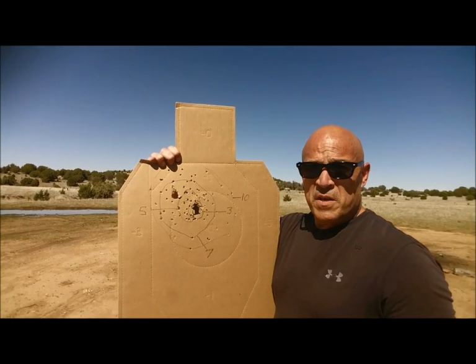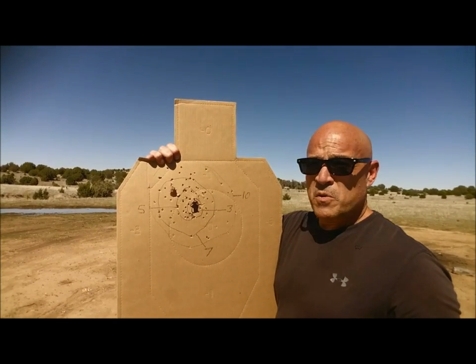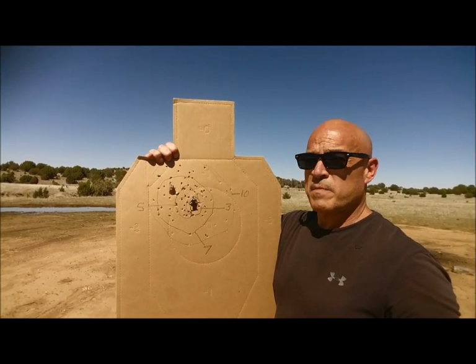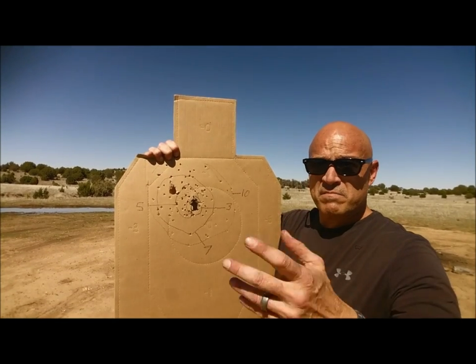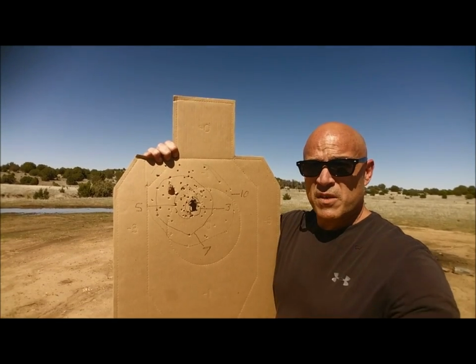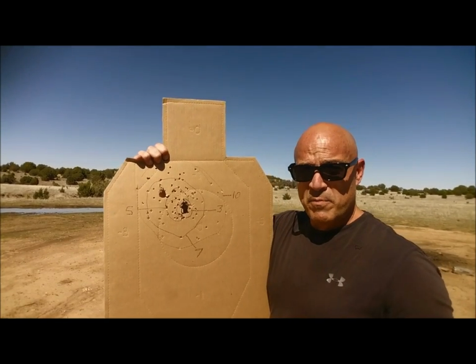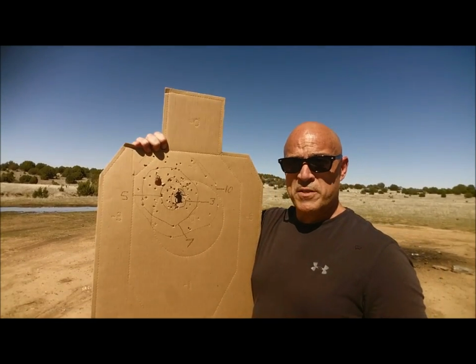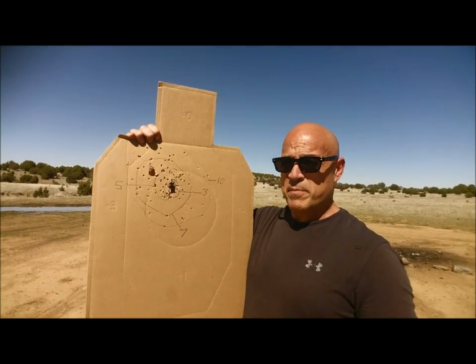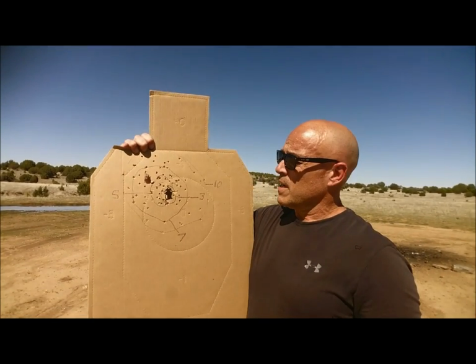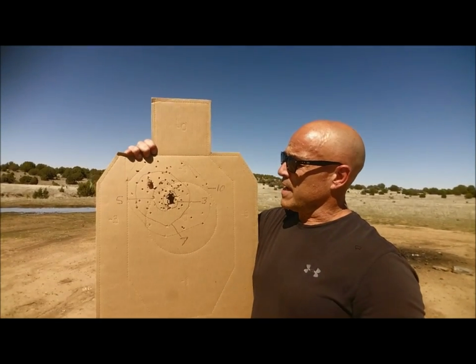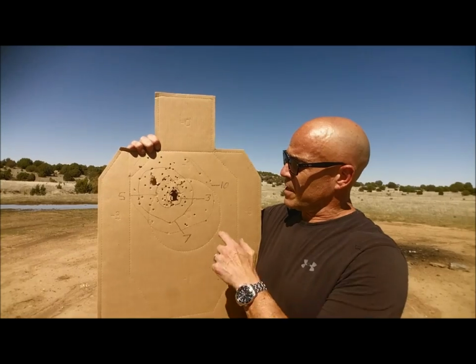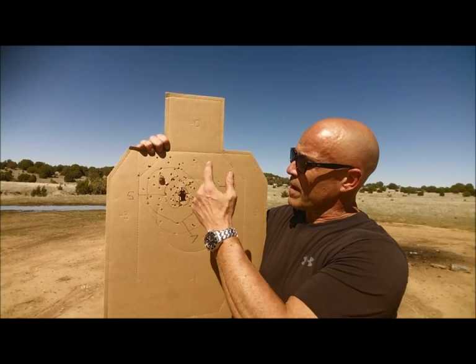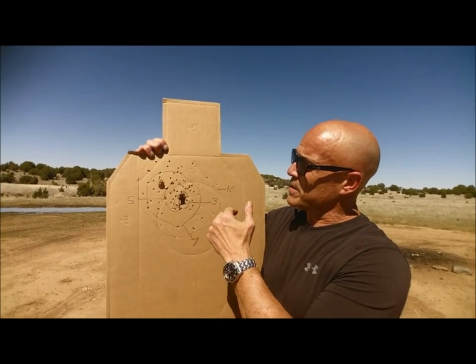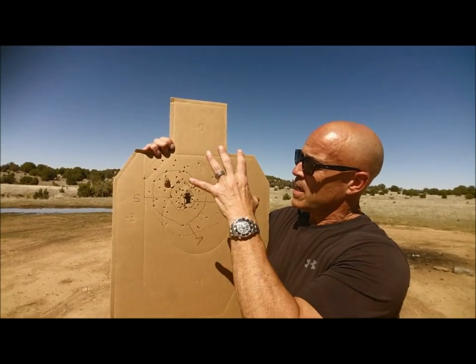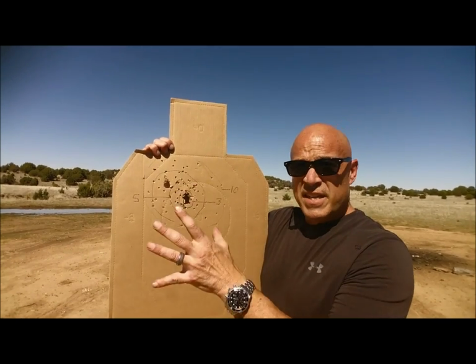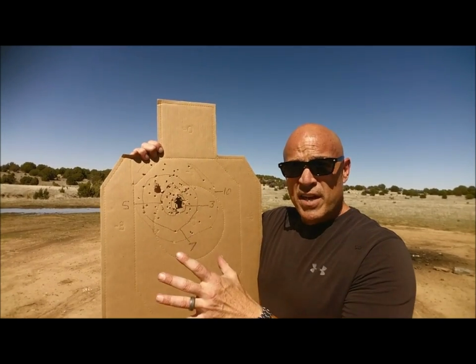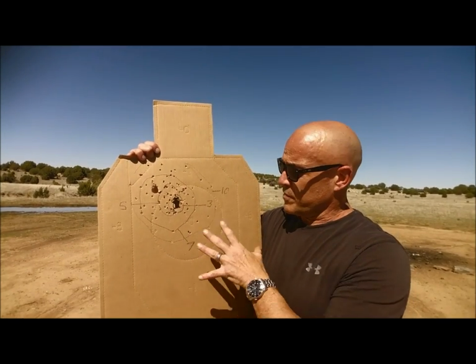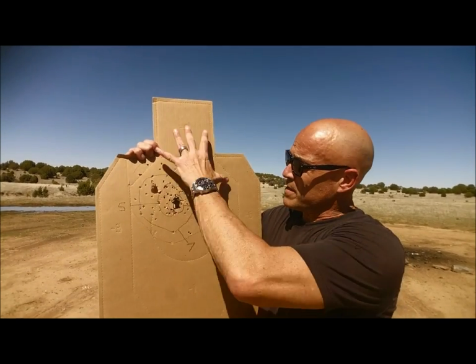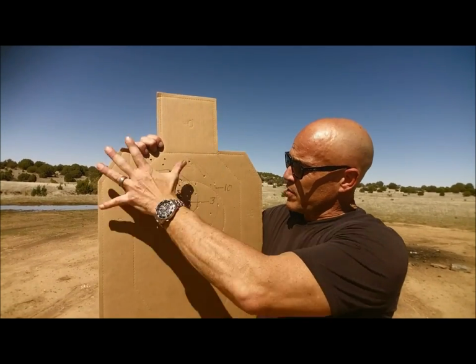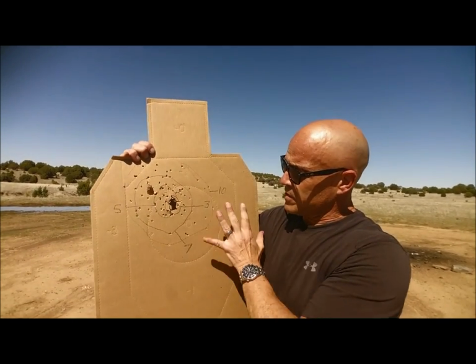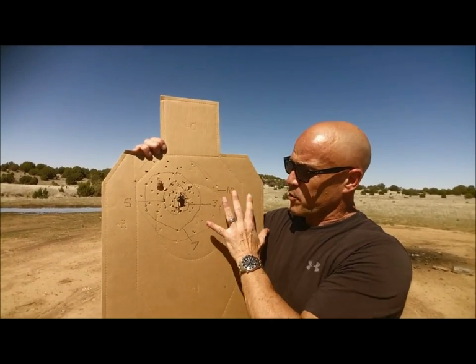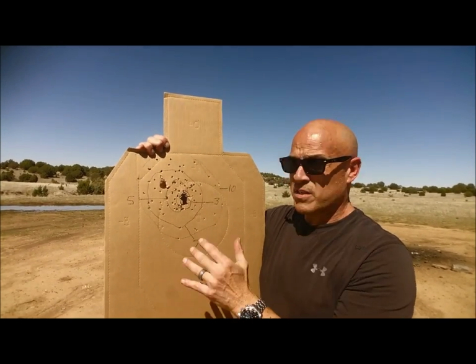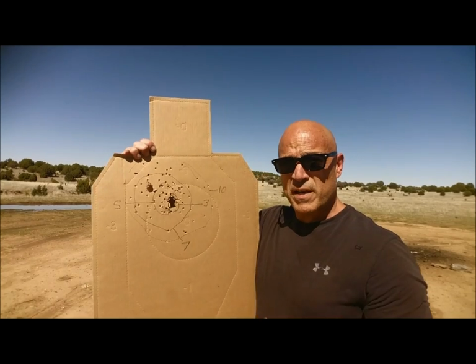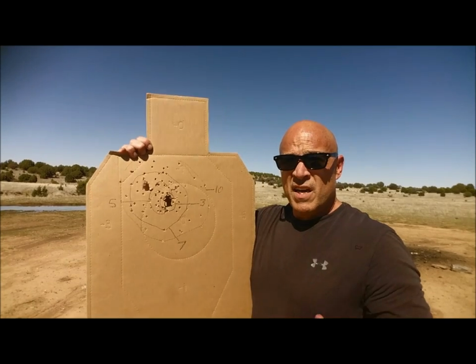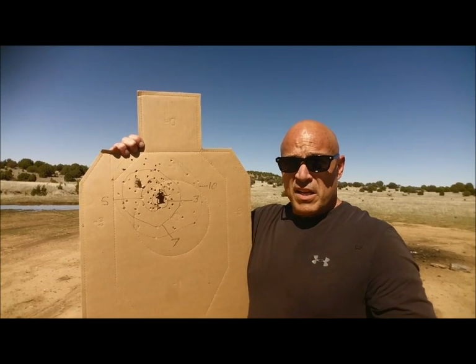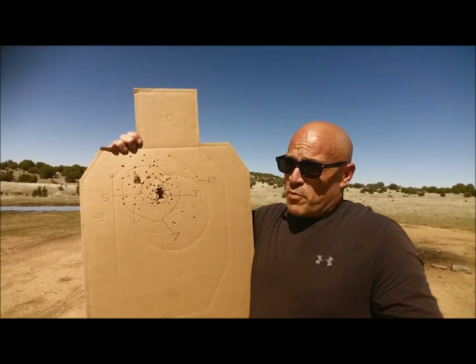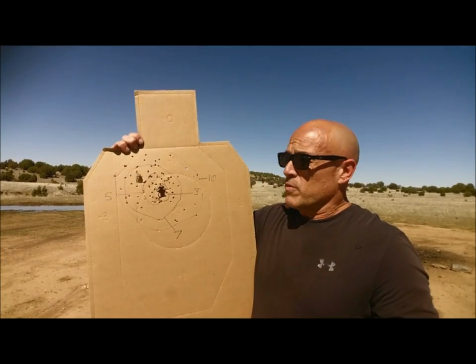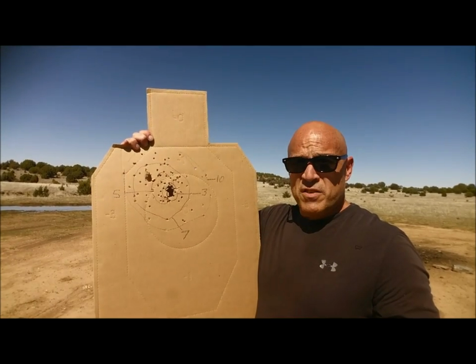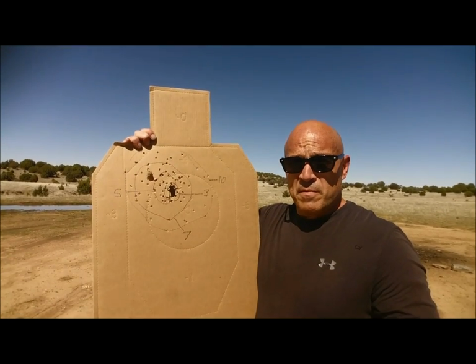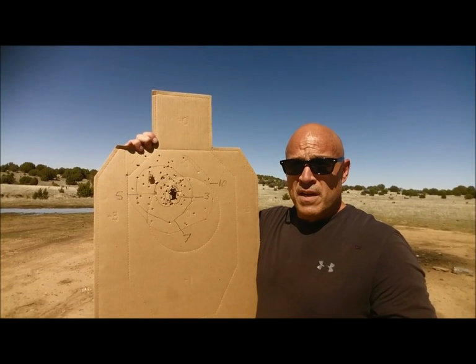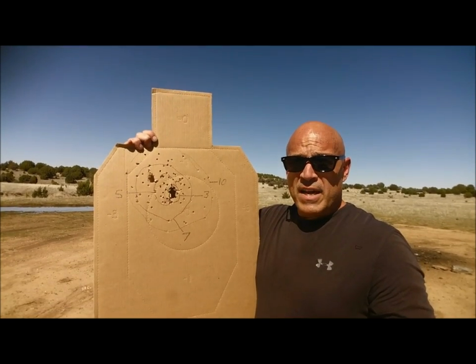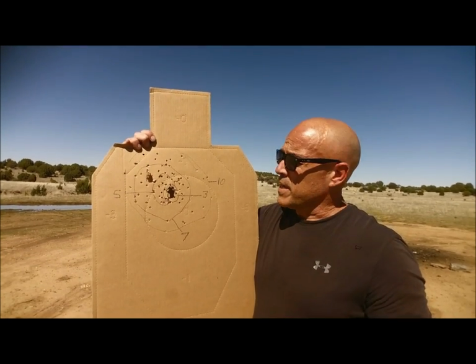Who knows, might have done too many pull-ups yesterday. But in any case, this is at three, five, seven, and ten. I didn't take any shots at 15 because I thought it was going to spread out considerably, but nonetheless it probably would have gotten some adequate hits.